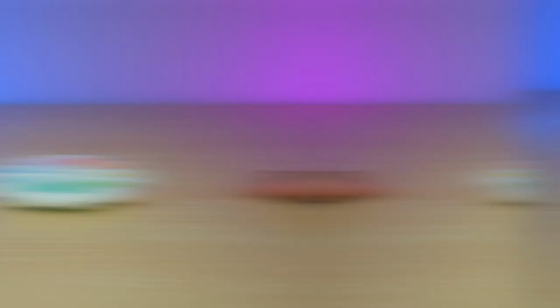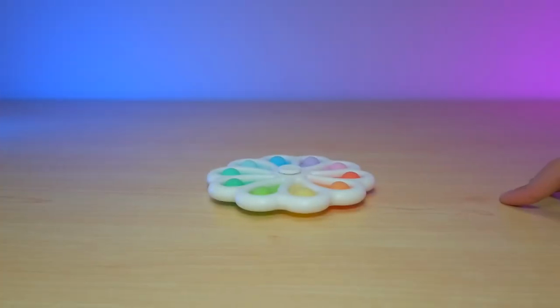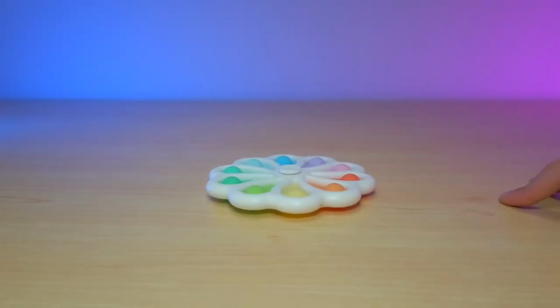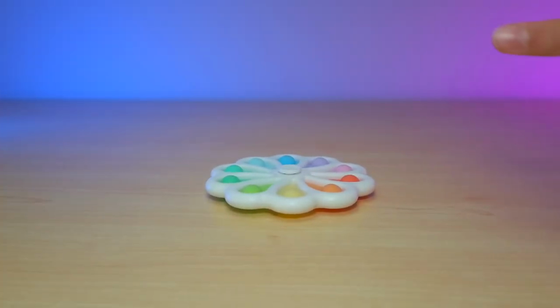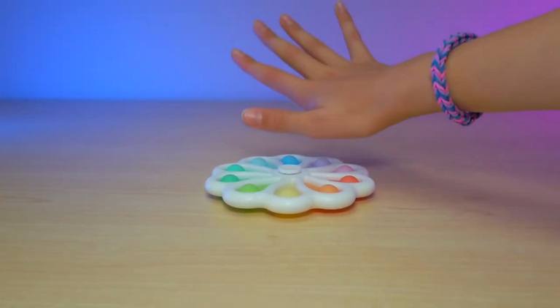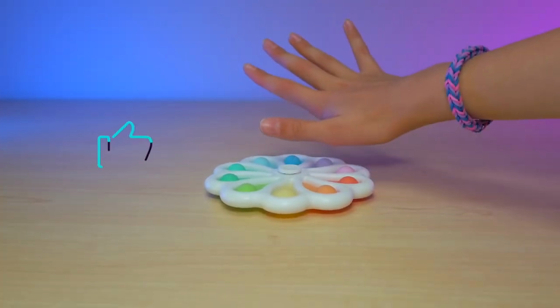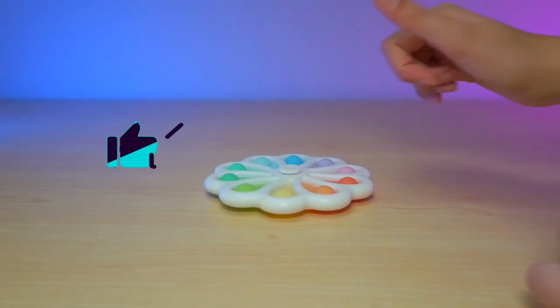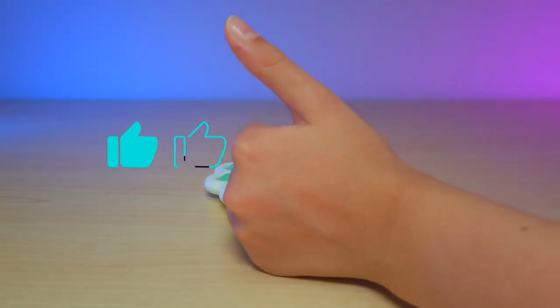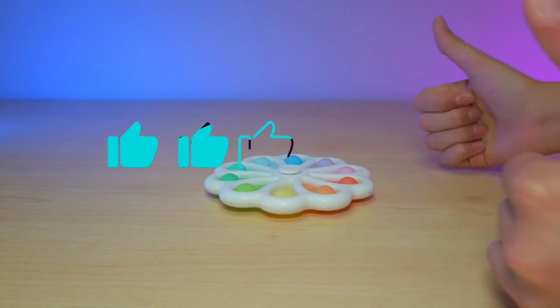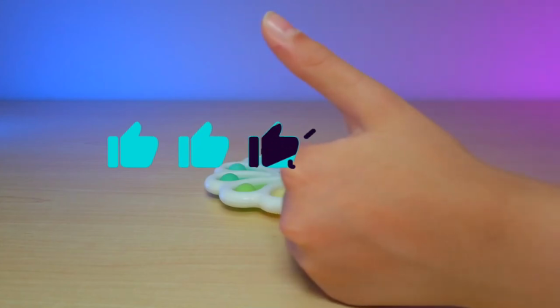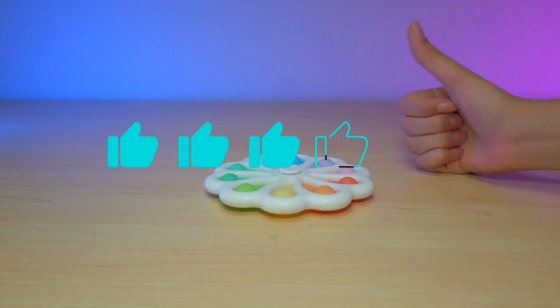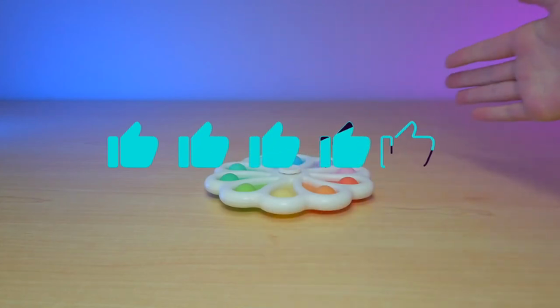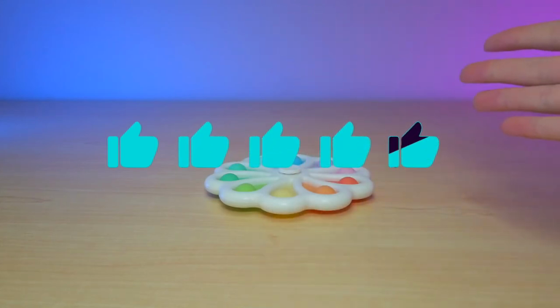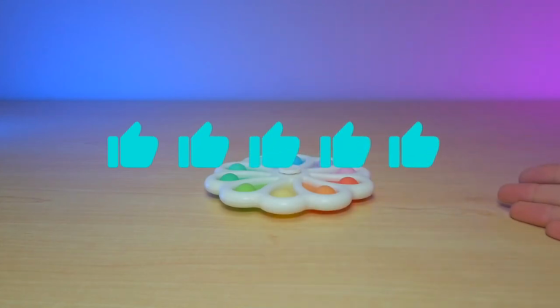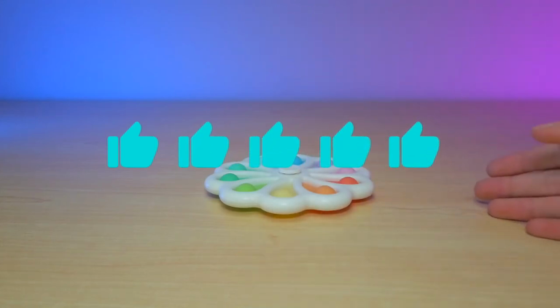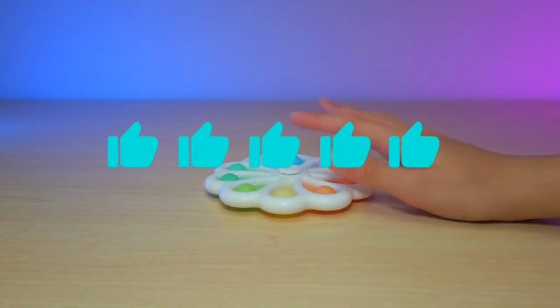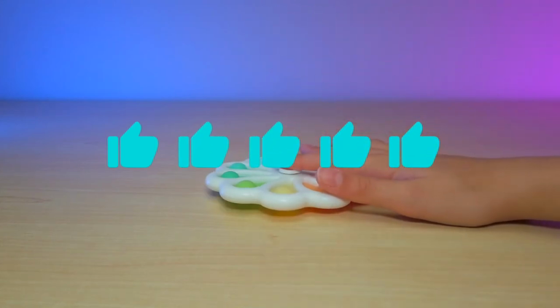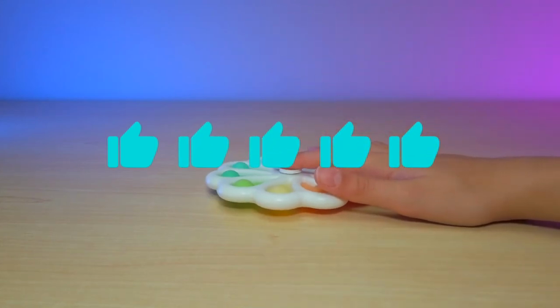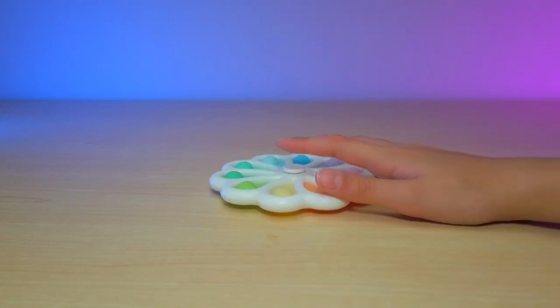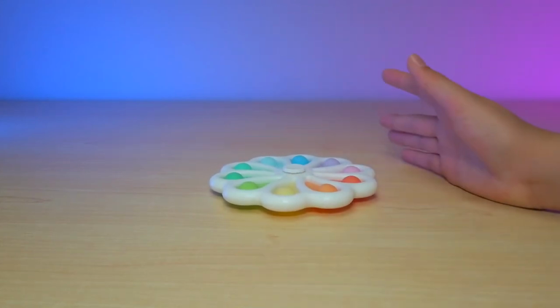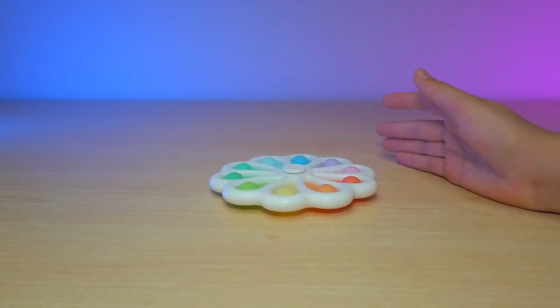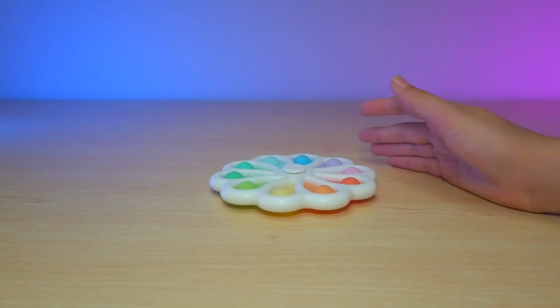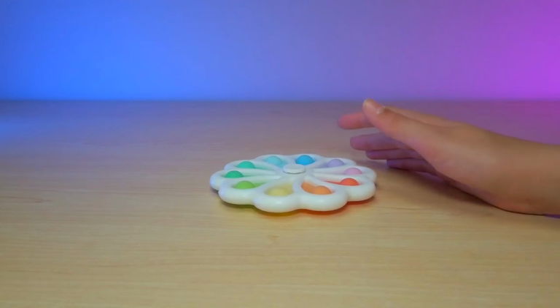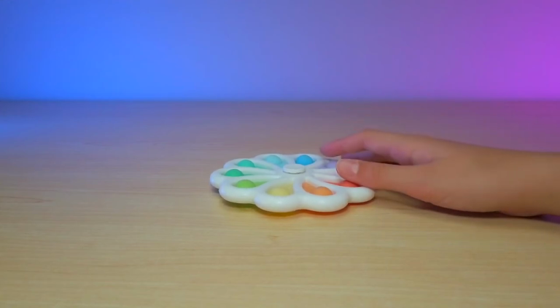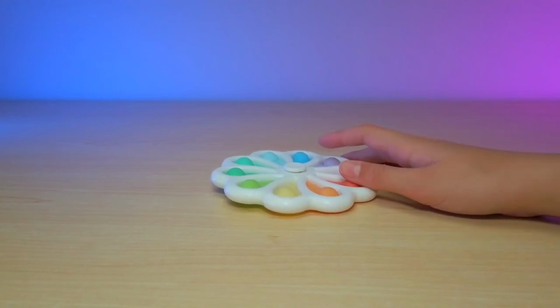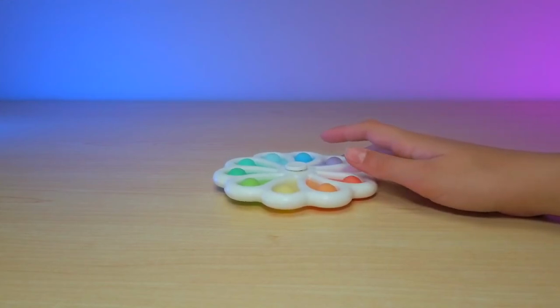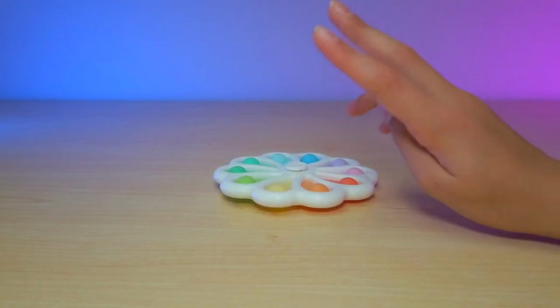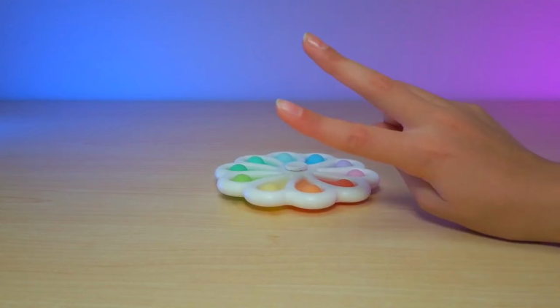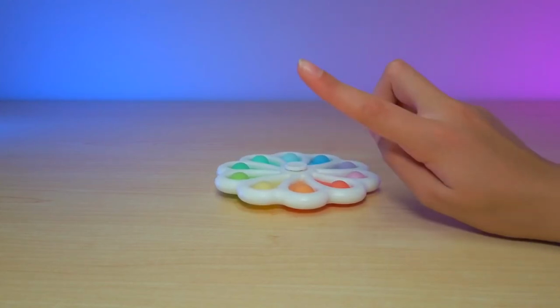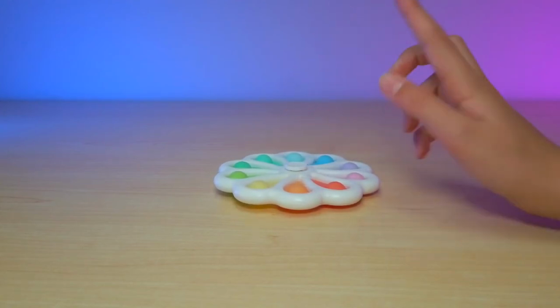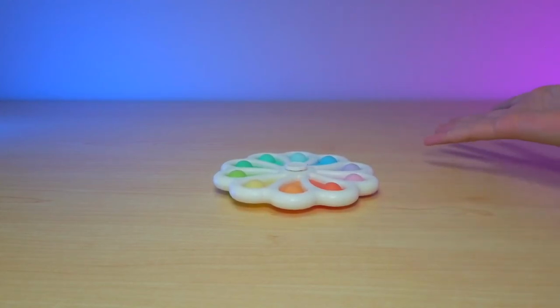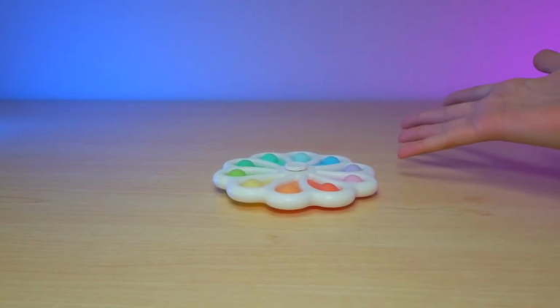That's why I'm giving it five out of five stars. It spins great and it's such good quality. It spins nice and it pops pretty loud. Super cool — it's basically a two in one. That's great.